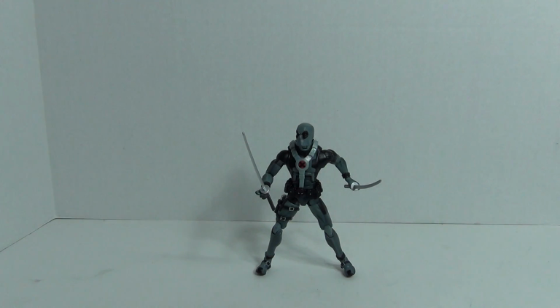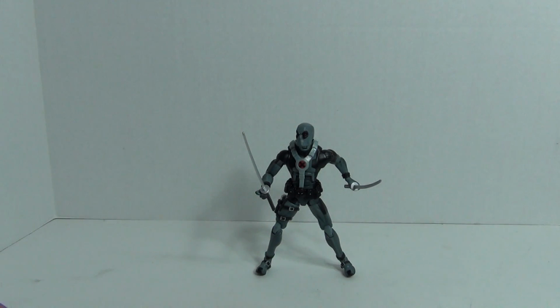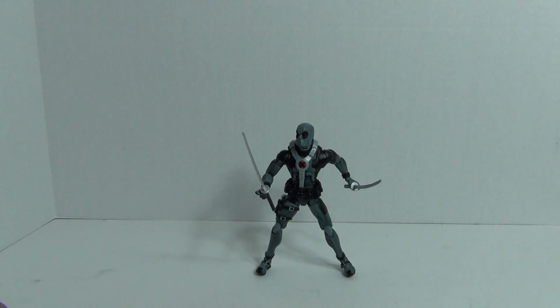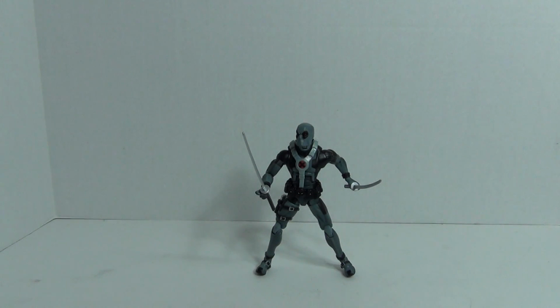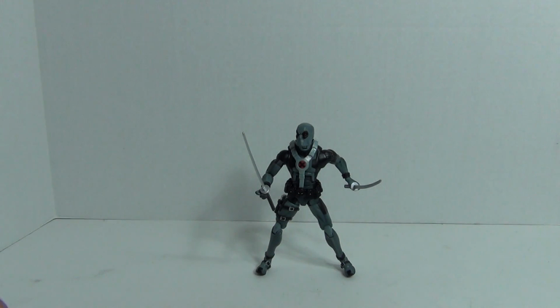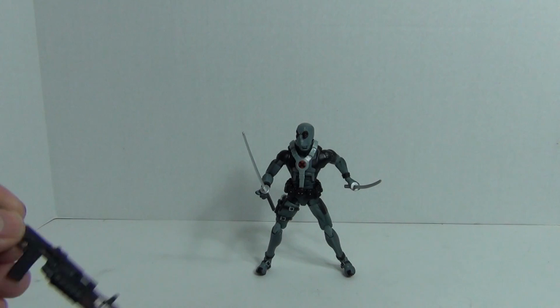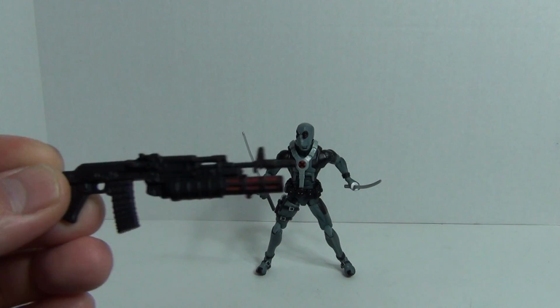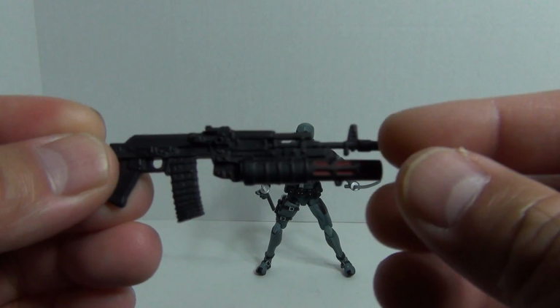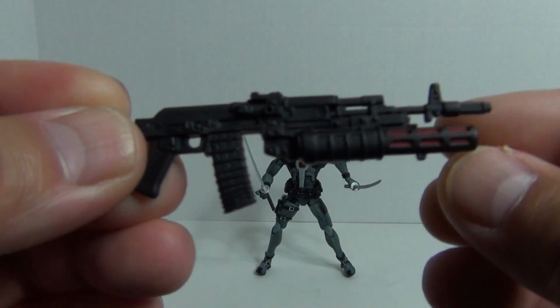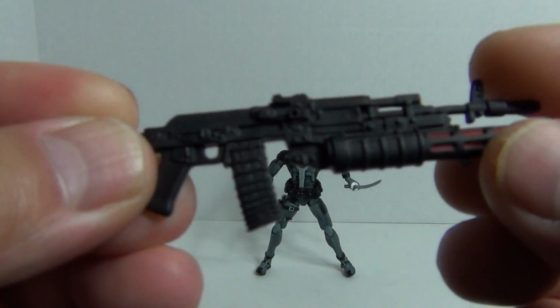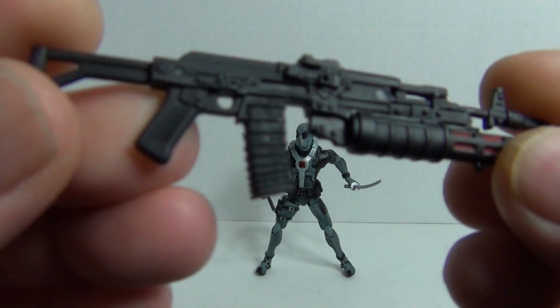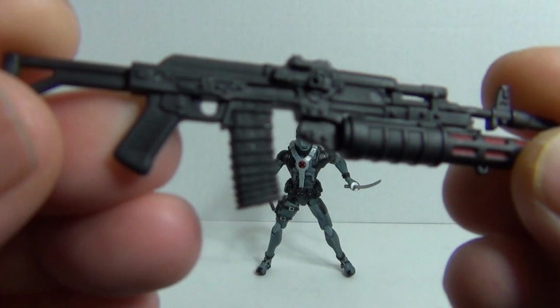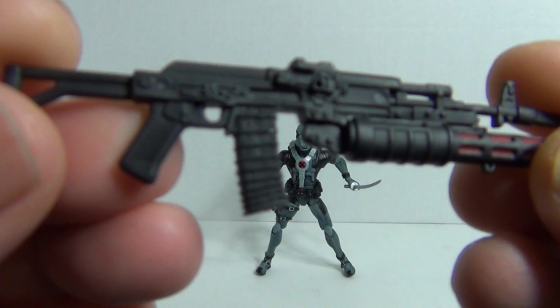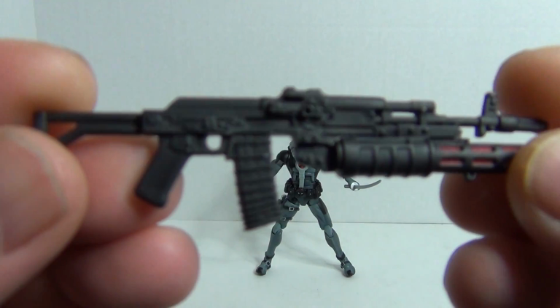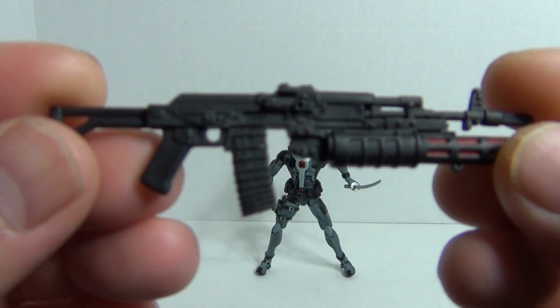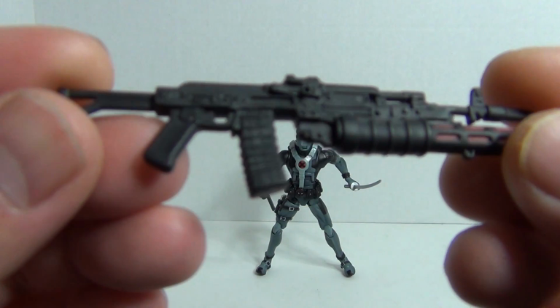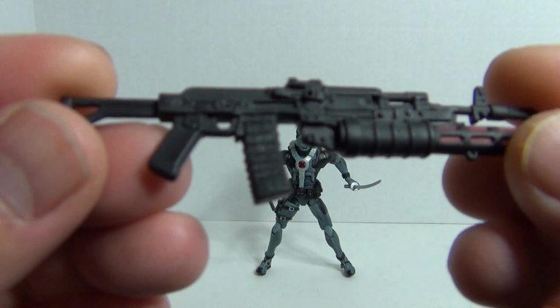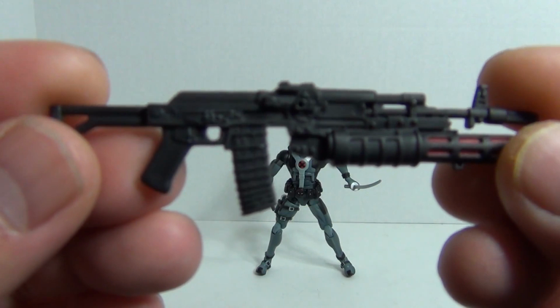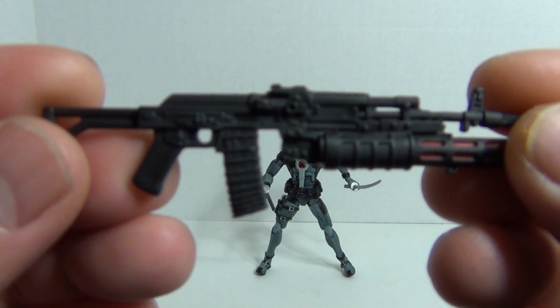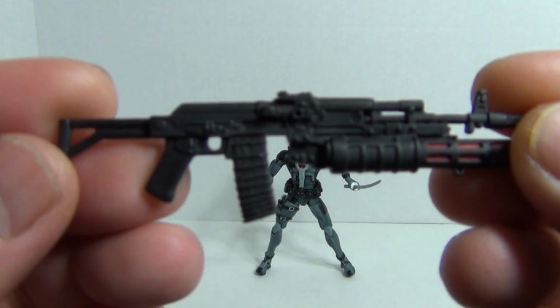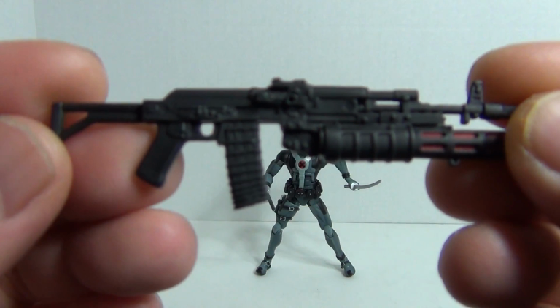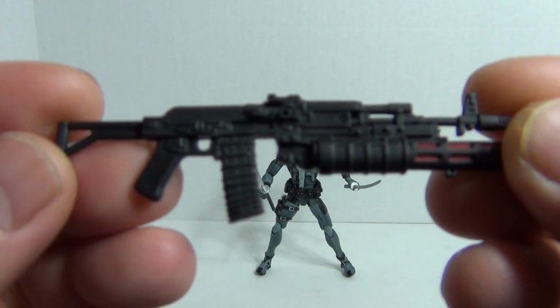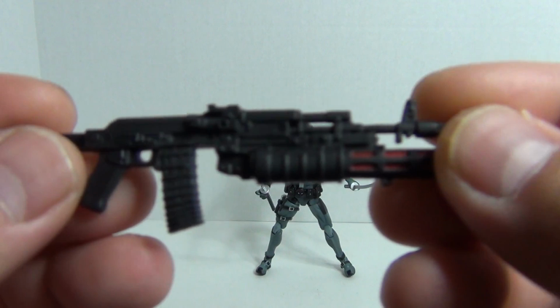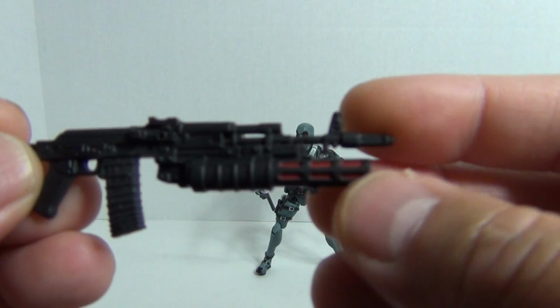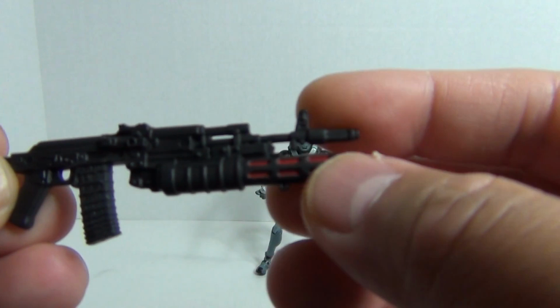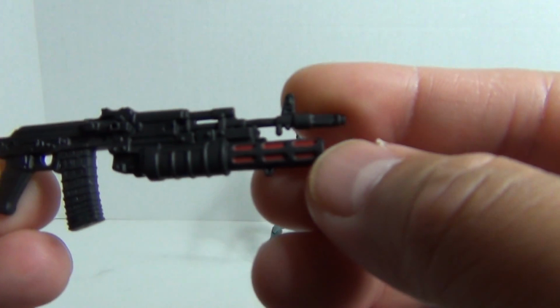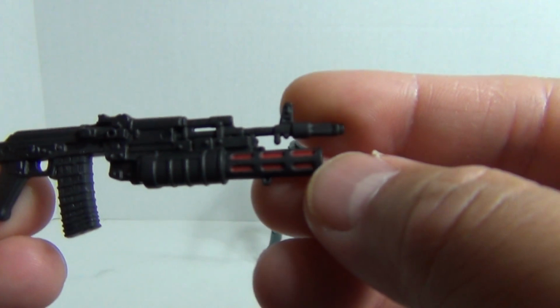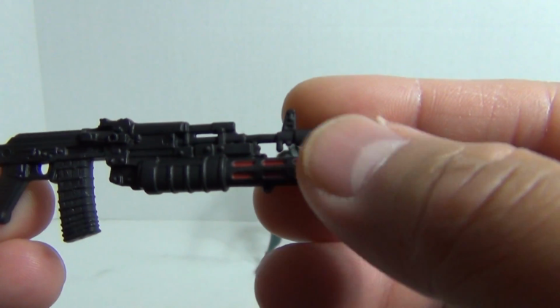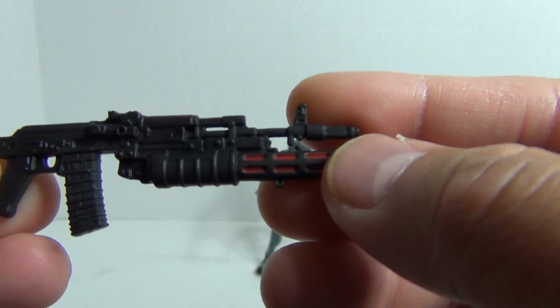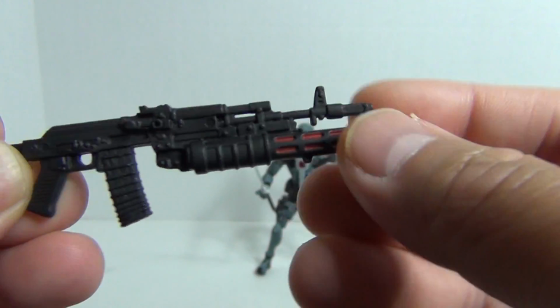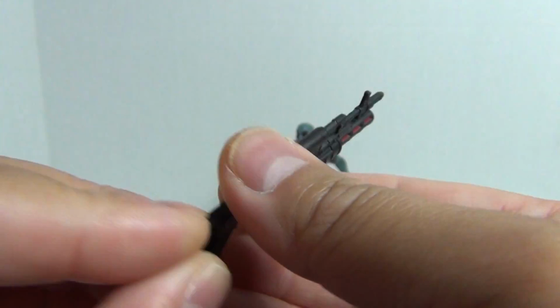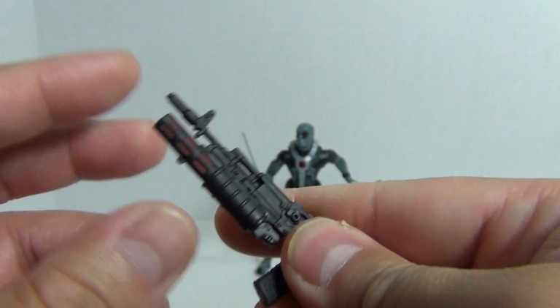Weapons accessories — let me start with this one right here. Pretty nice weapon, got some red coloring there on the front. It's really nice.